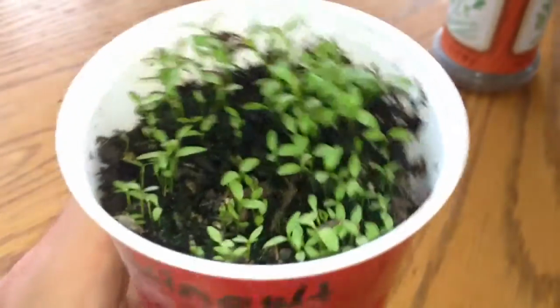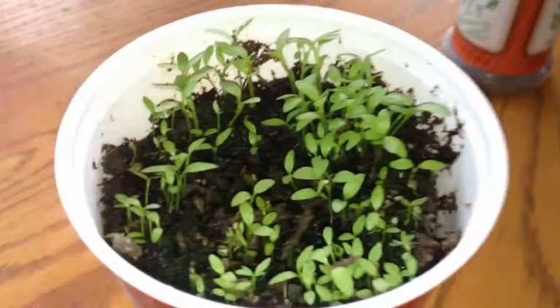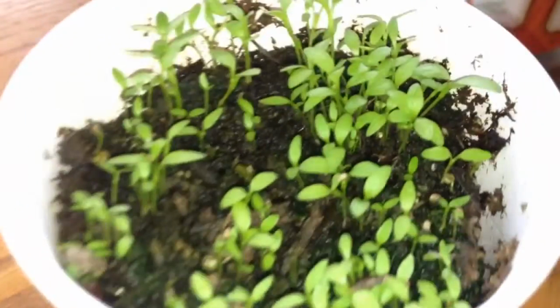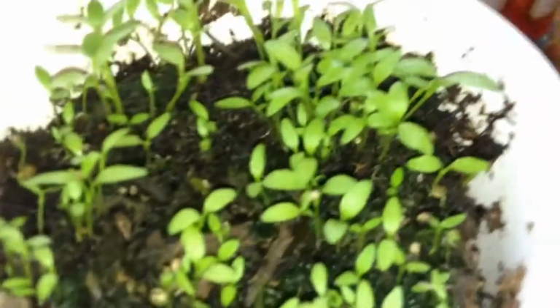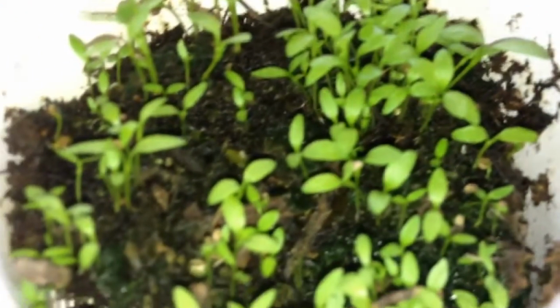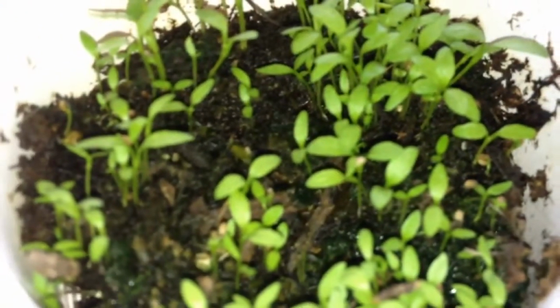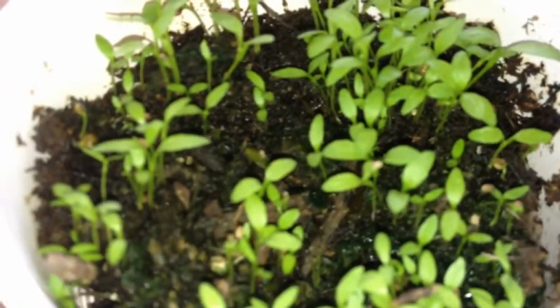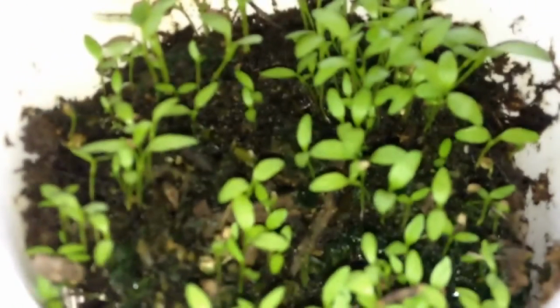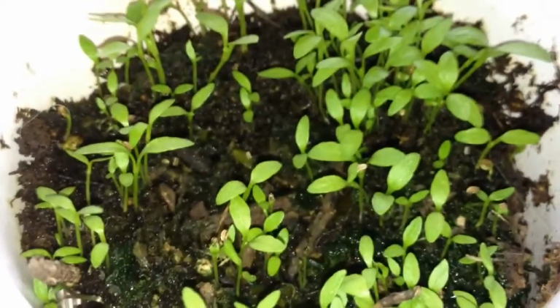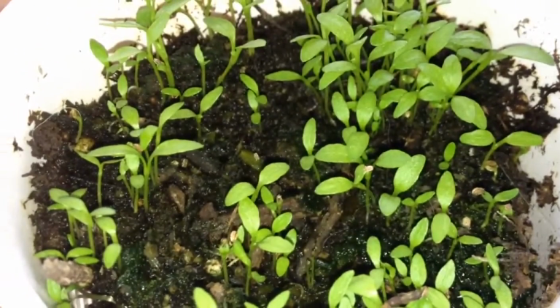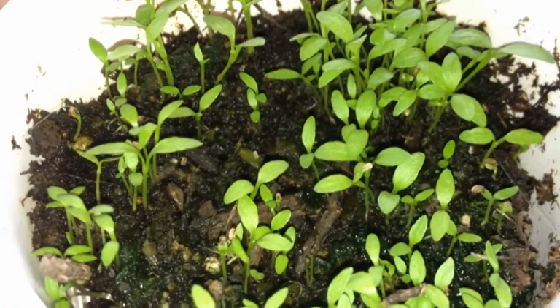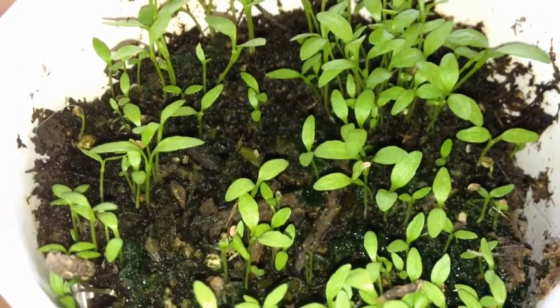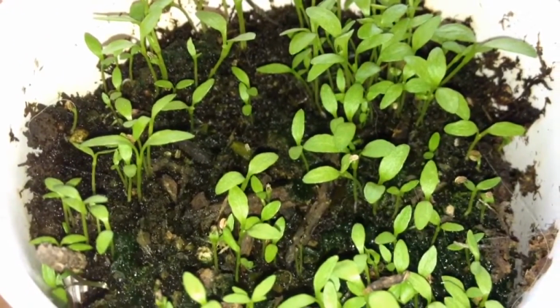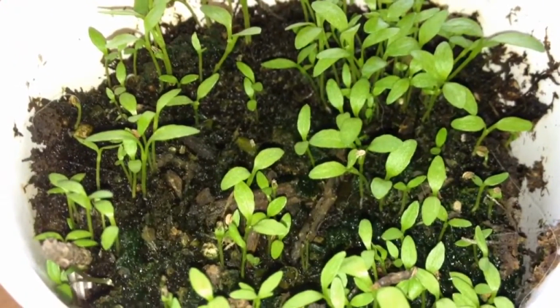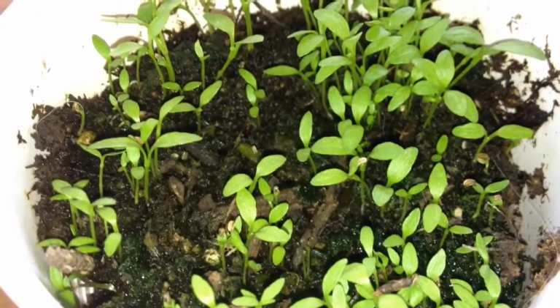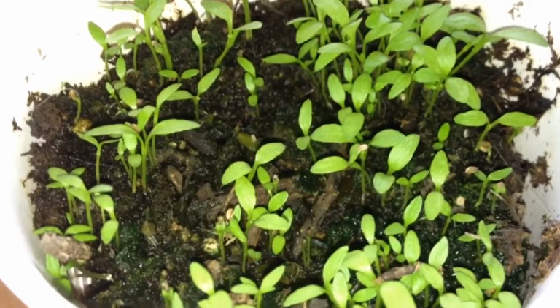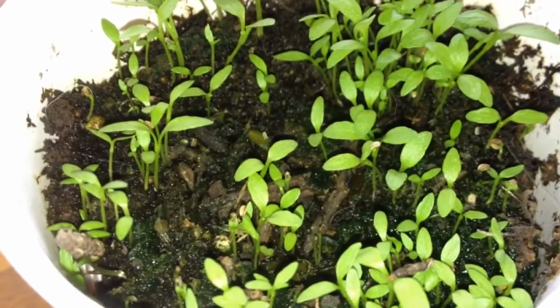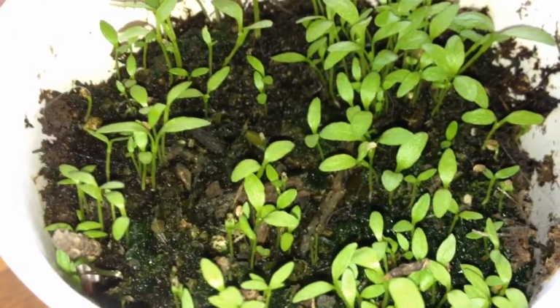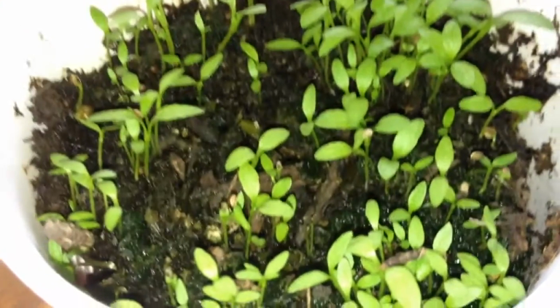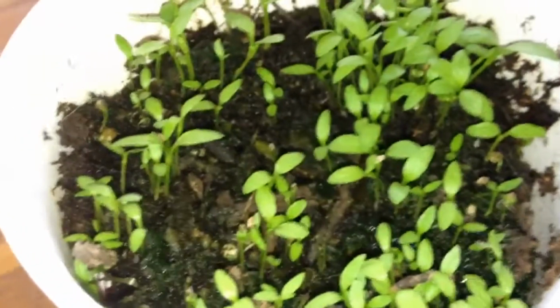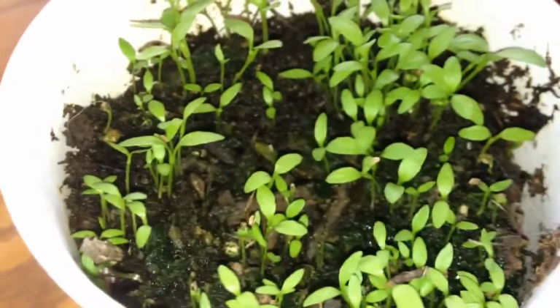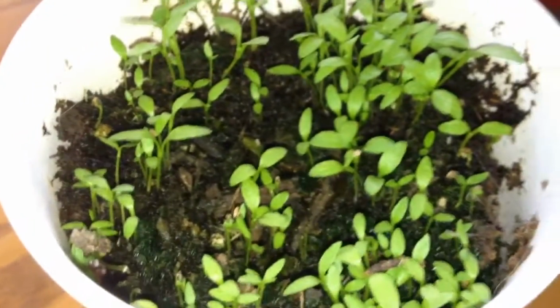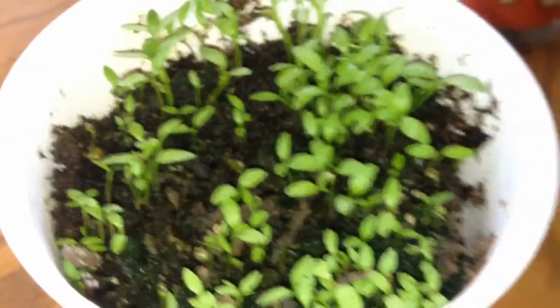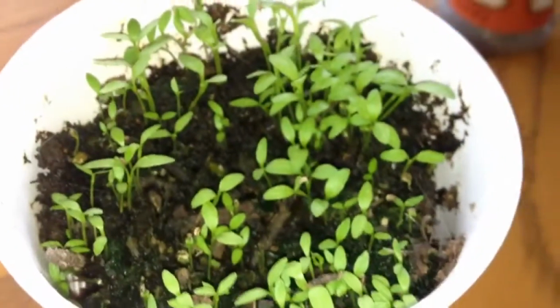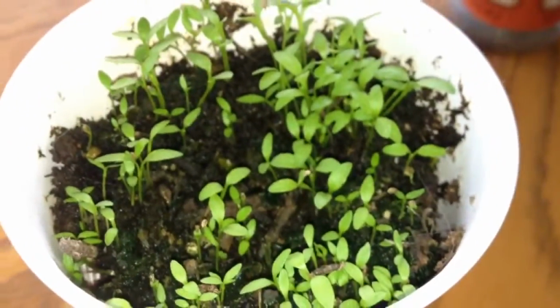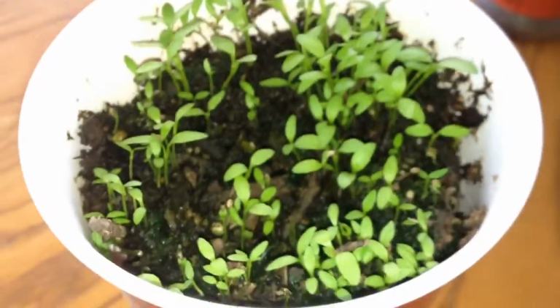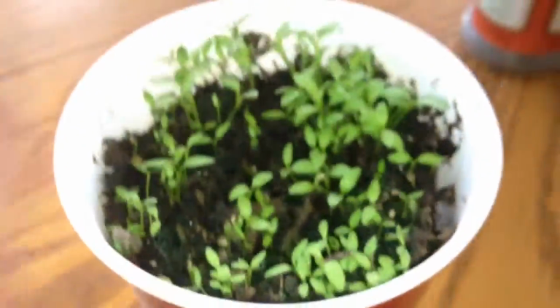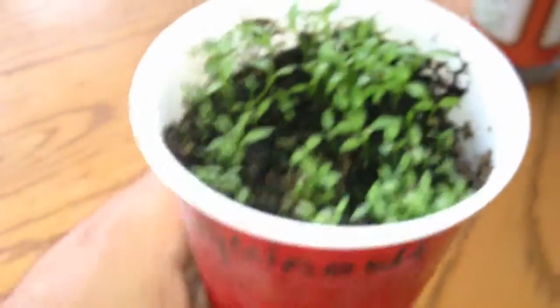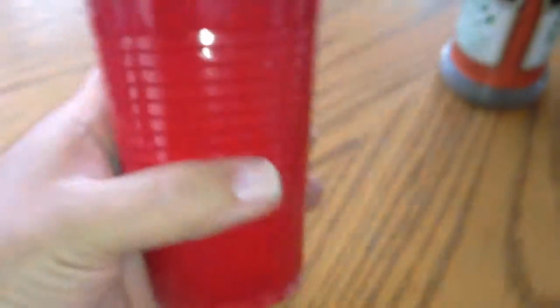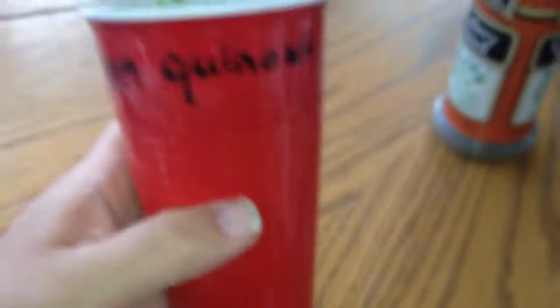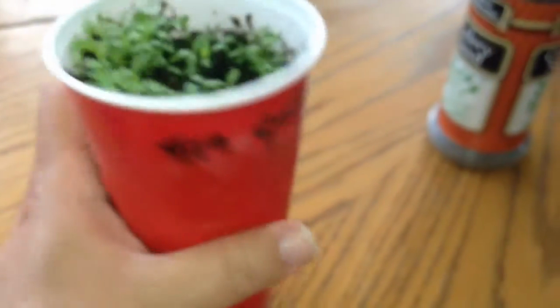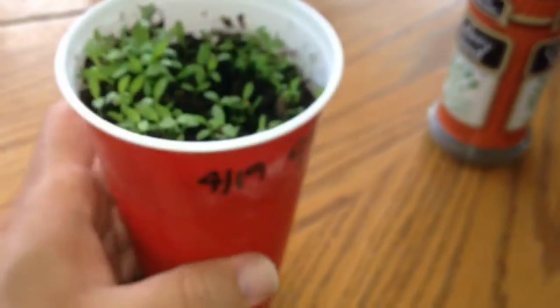Isn't that so cool? I was very shocked to see that. I shouldn't have been shocked just because it's celery seed. So I'm going to have some celery. Celery is really easy to grow.